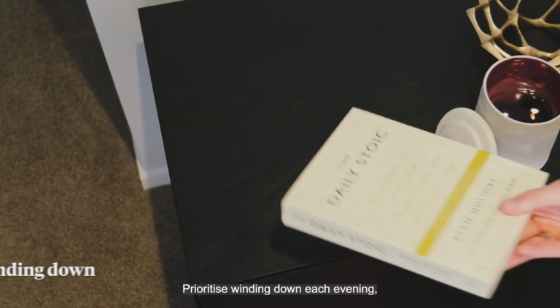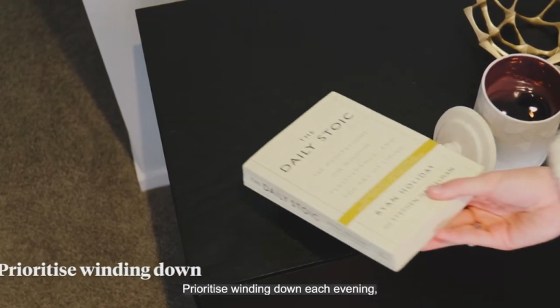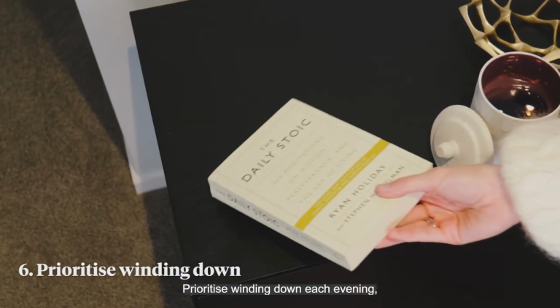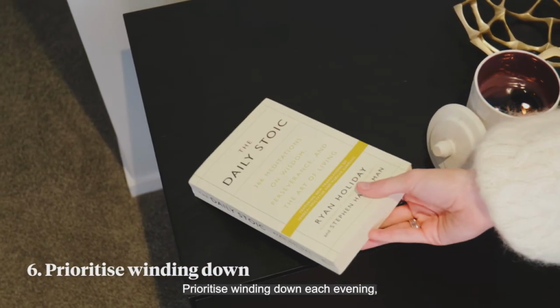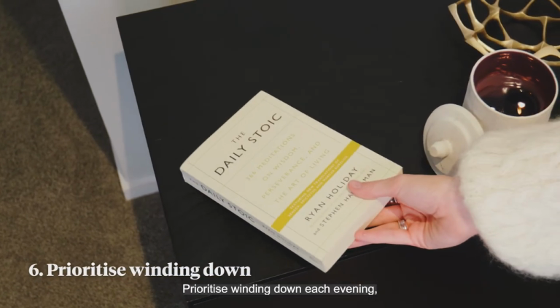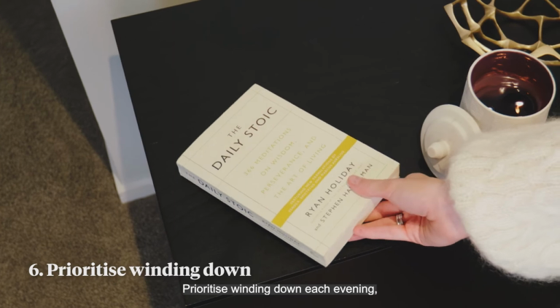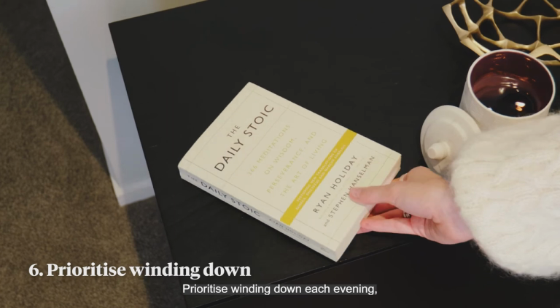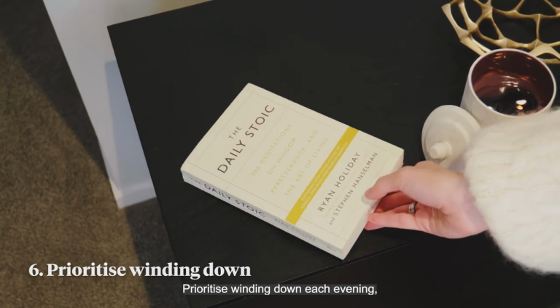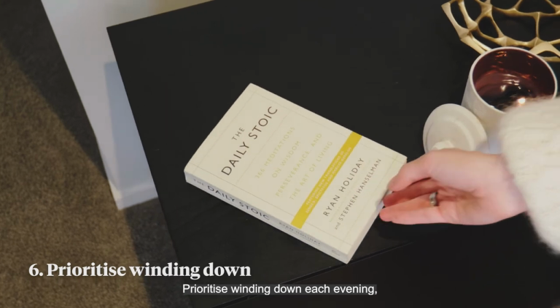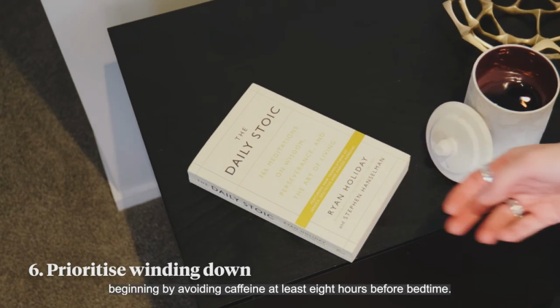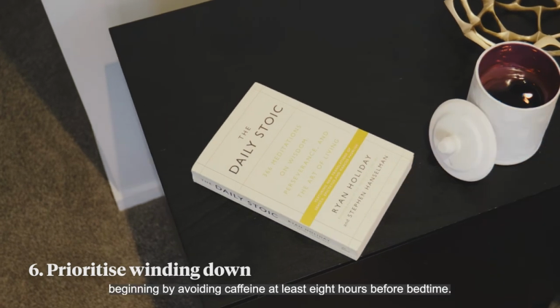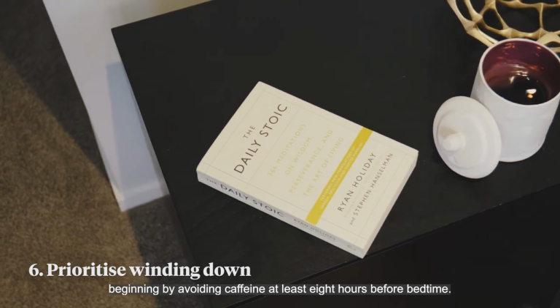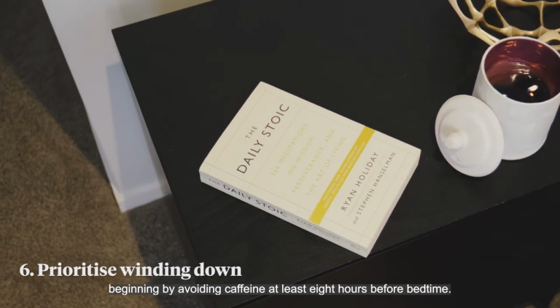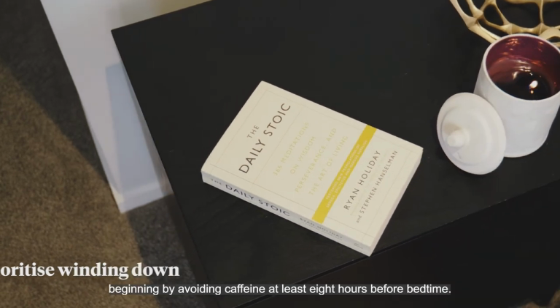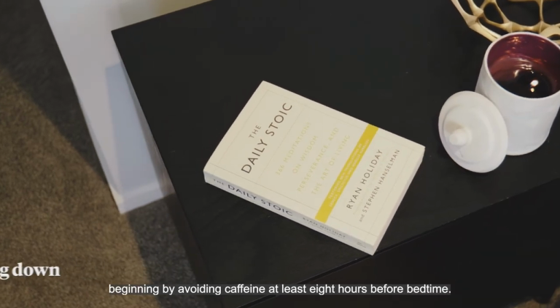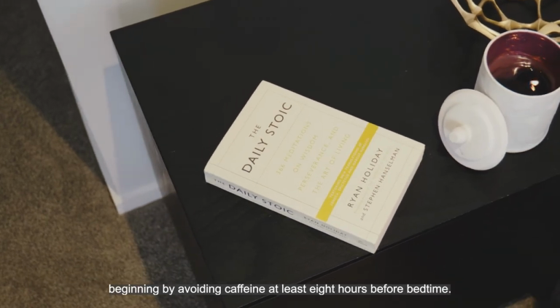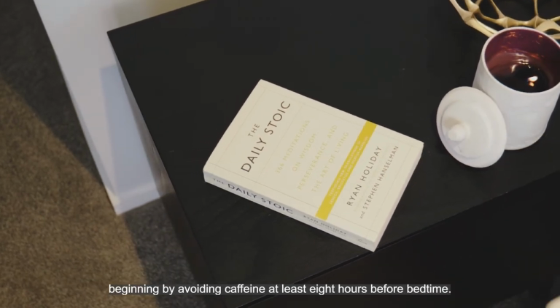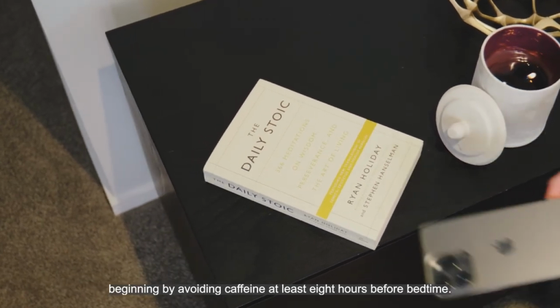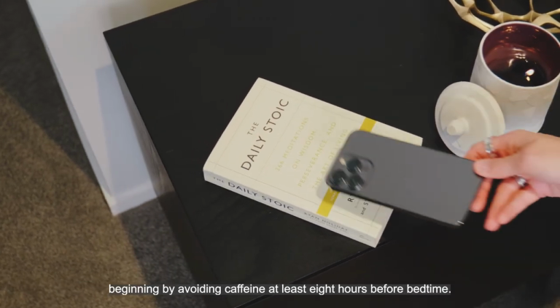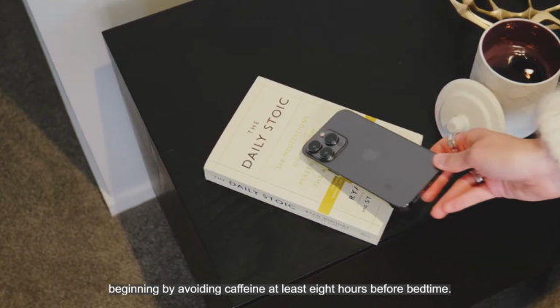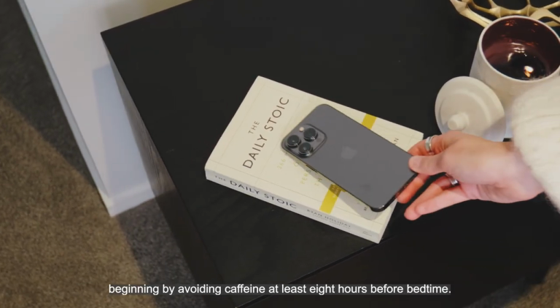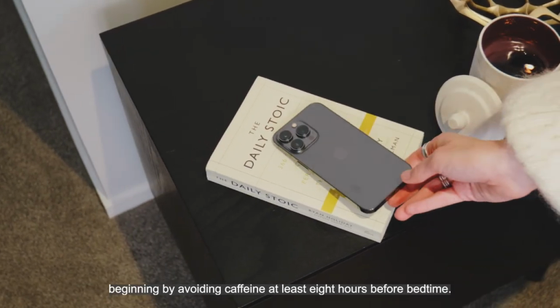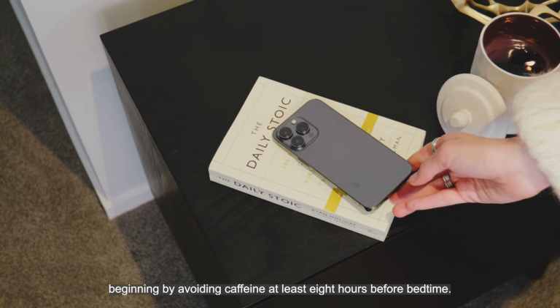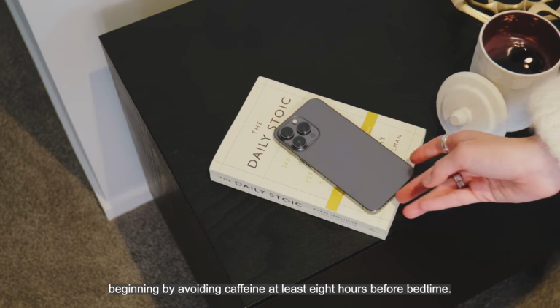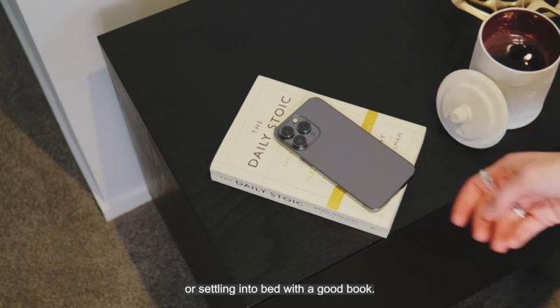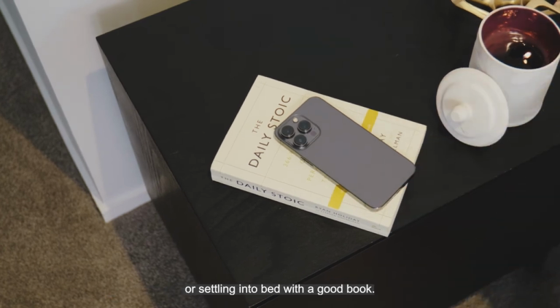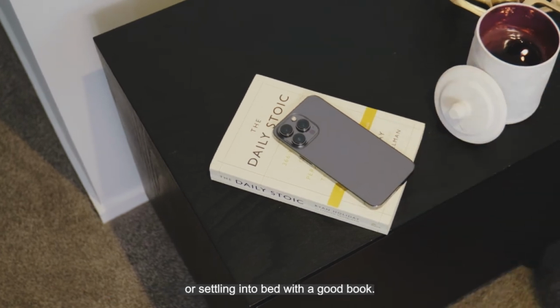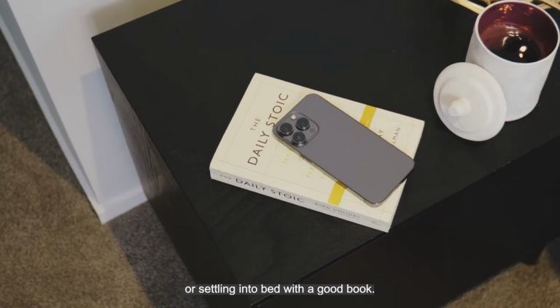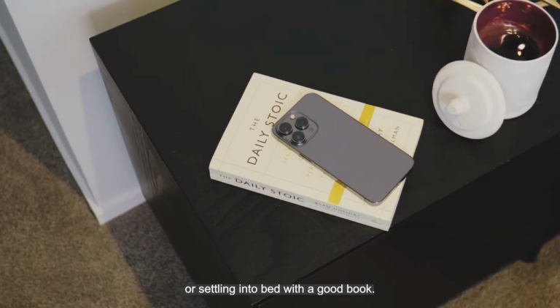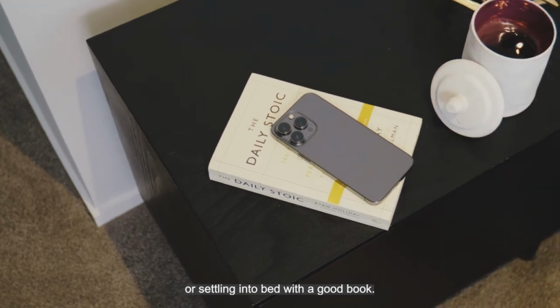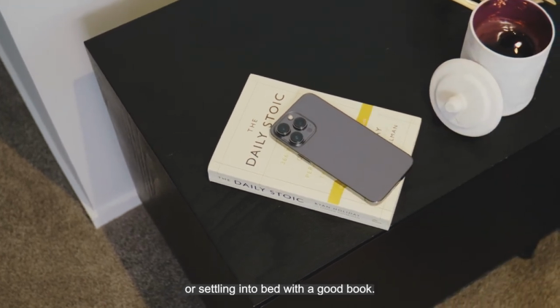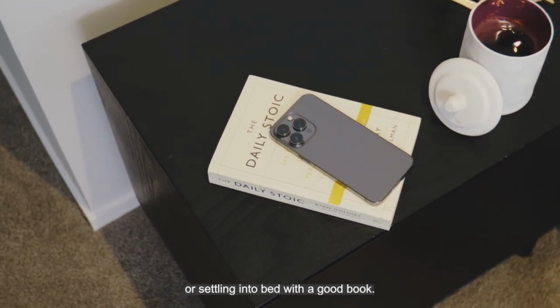Prioritize winding down each evening, beginning by avoiding caffeine at least eight hours before bedtime, or settling into bed with a good book.